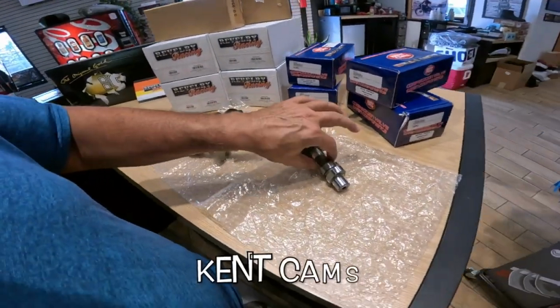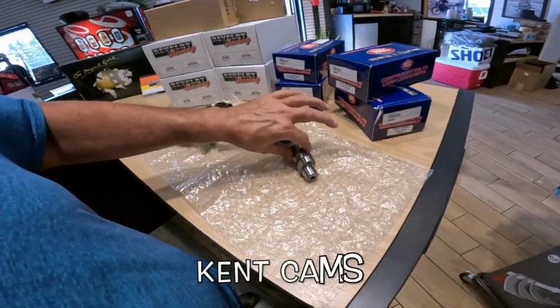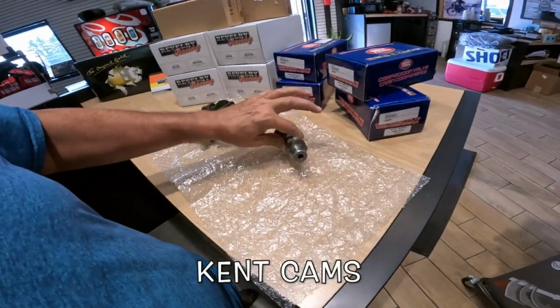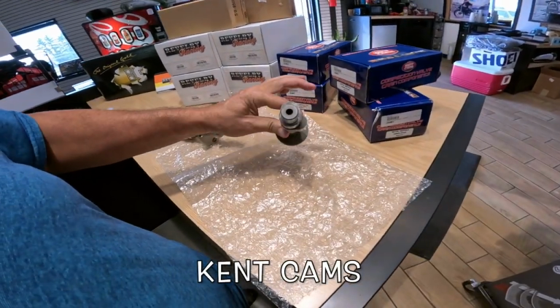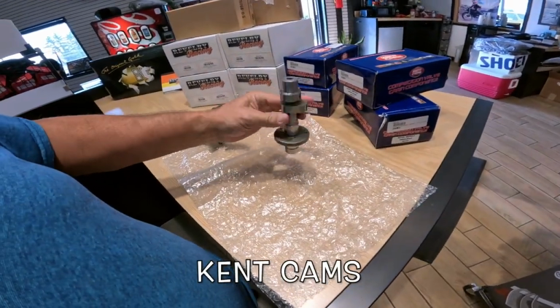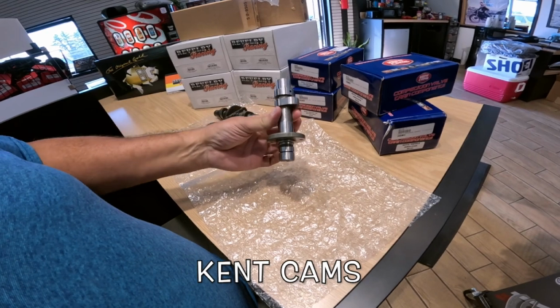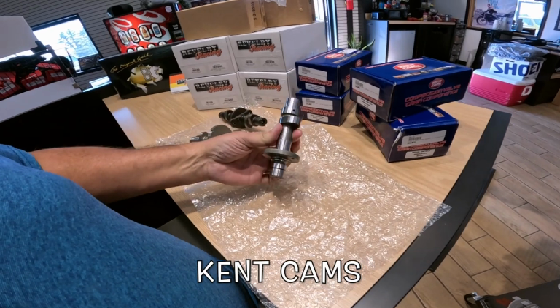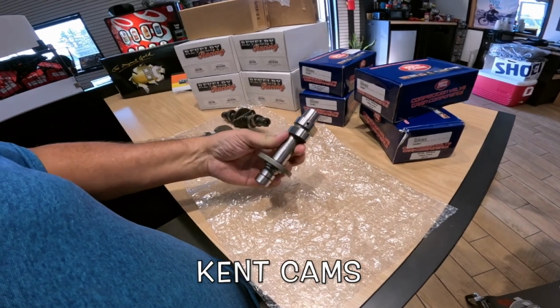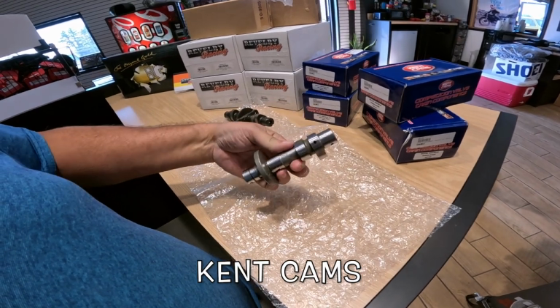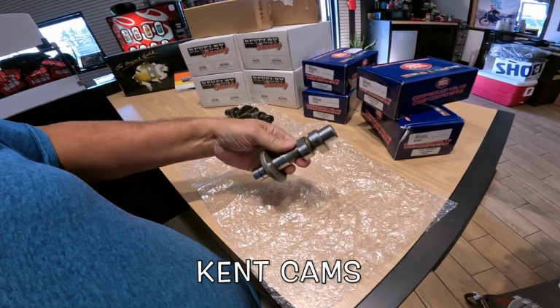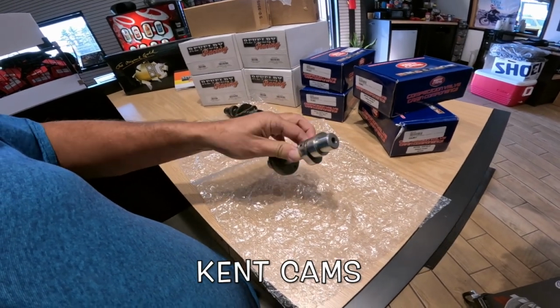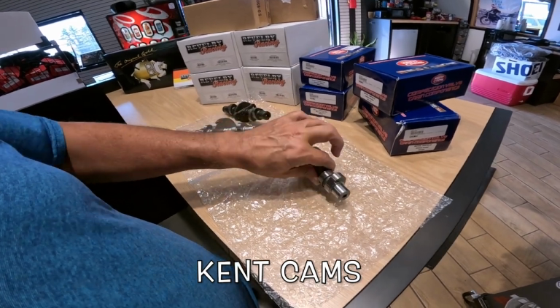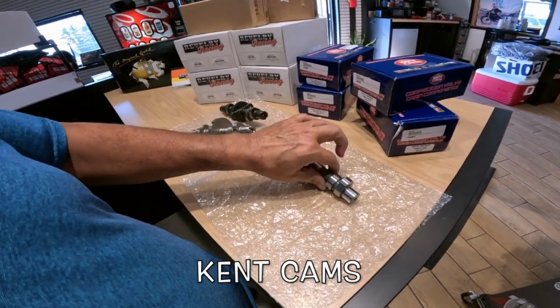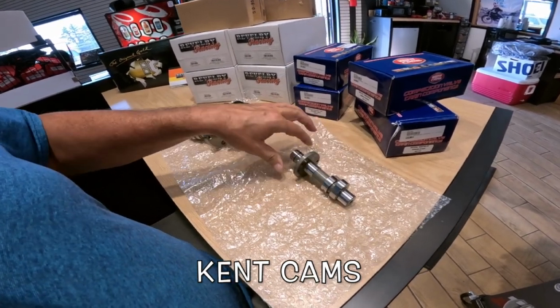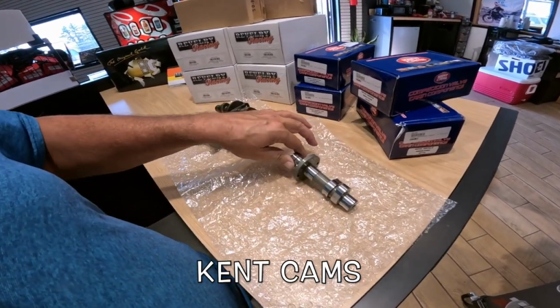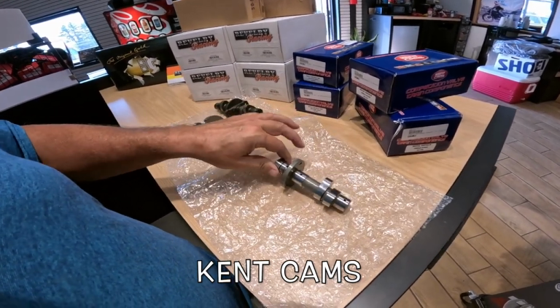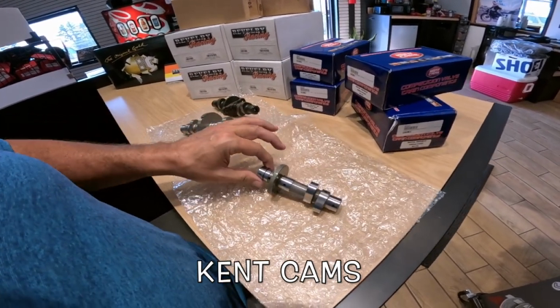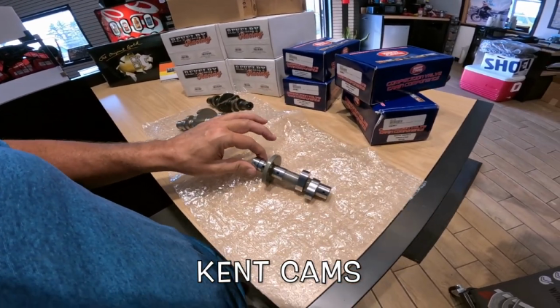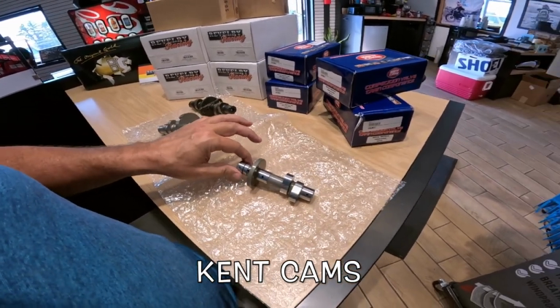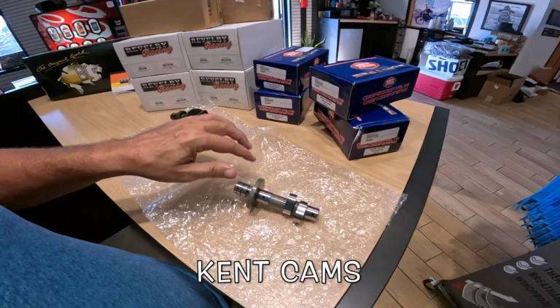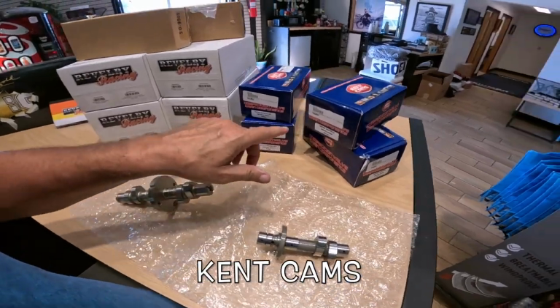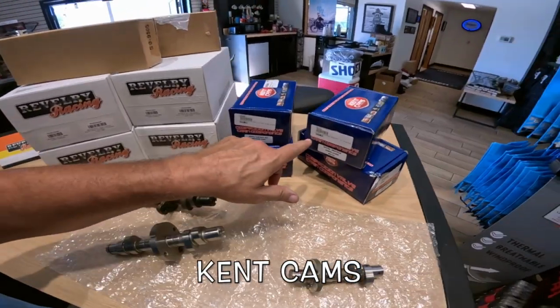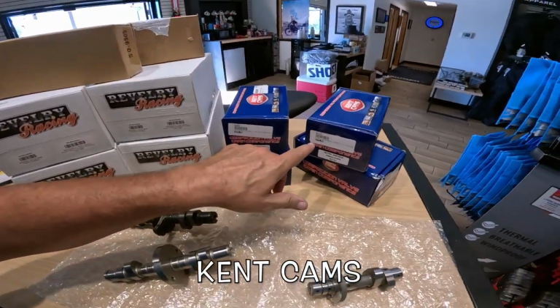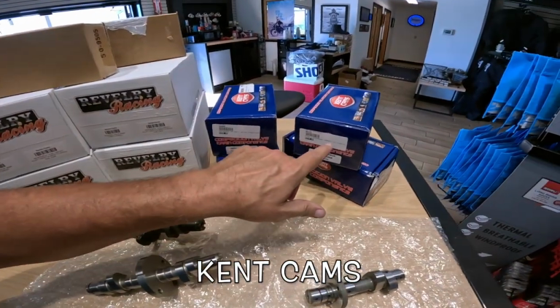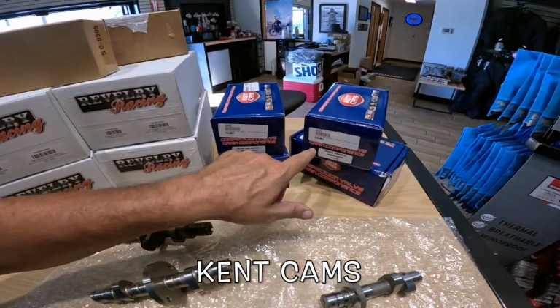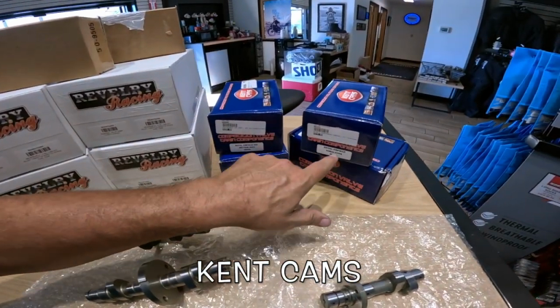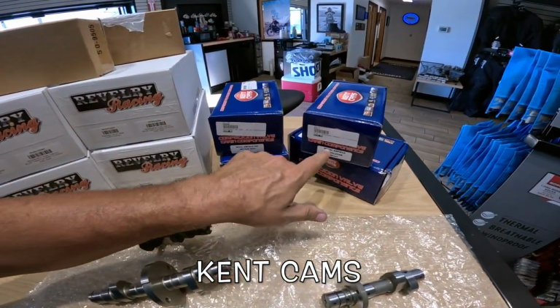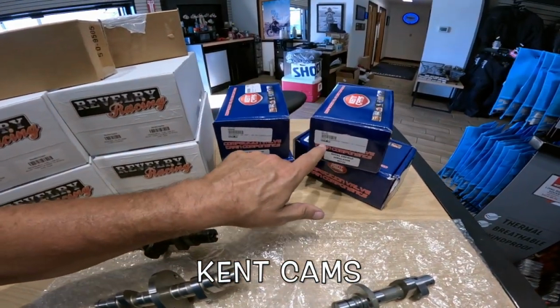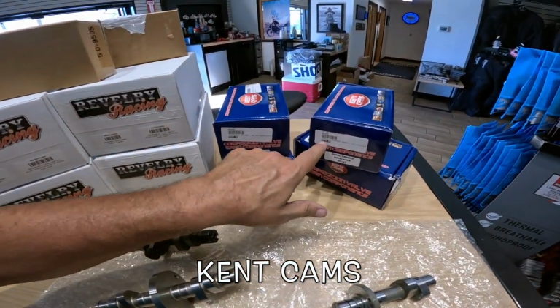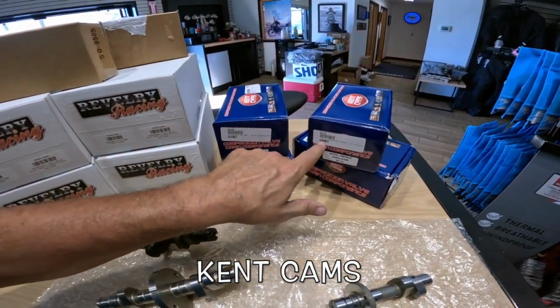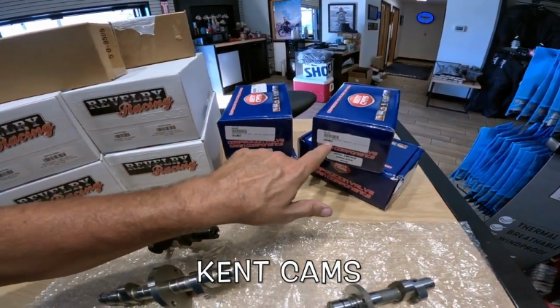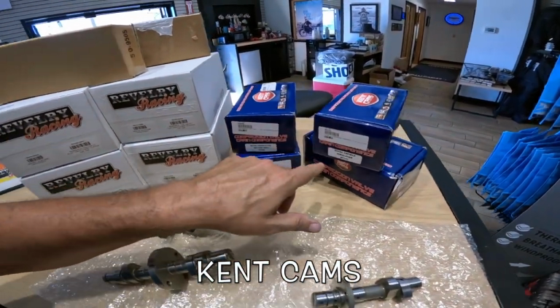Now this one over here is for the Himalayan. Isn't that neat? That's something I should put in mine. So they've got the Himalayan one — I think this is it right here — $275.